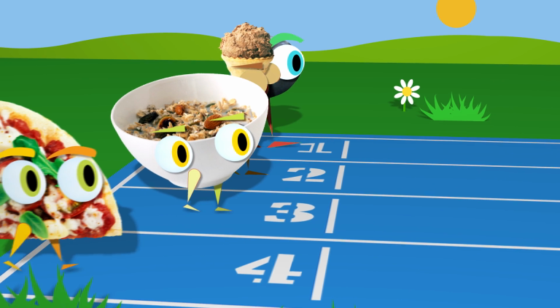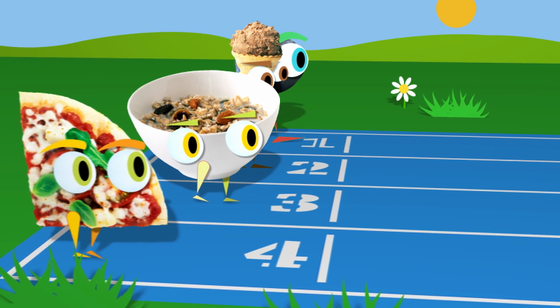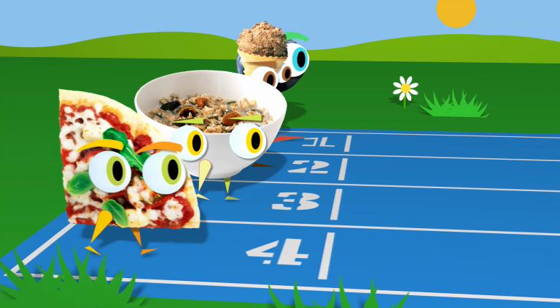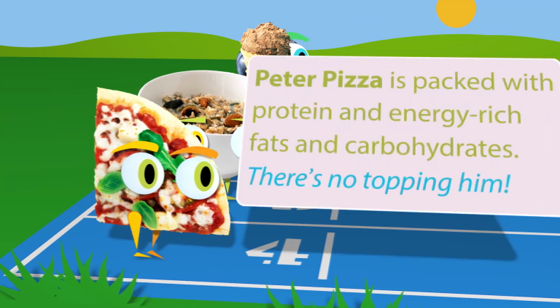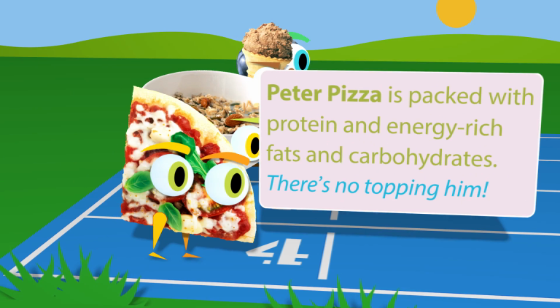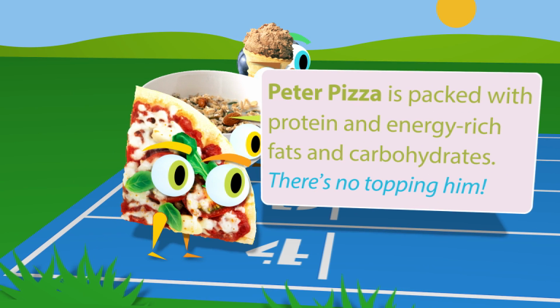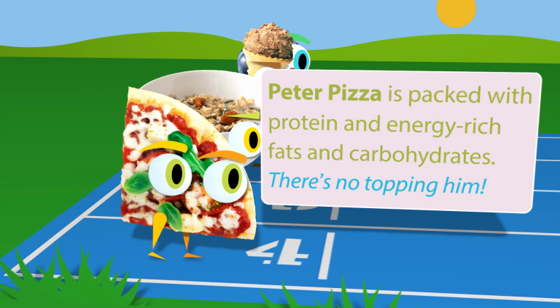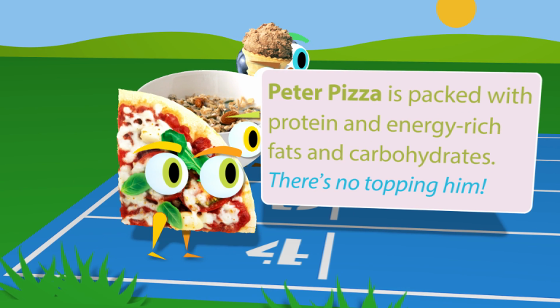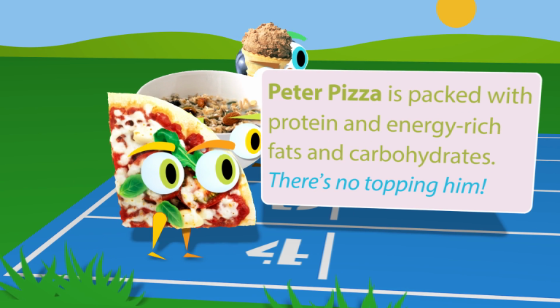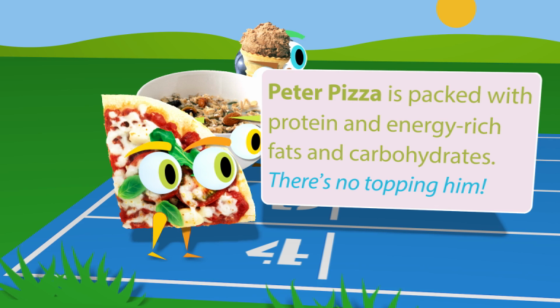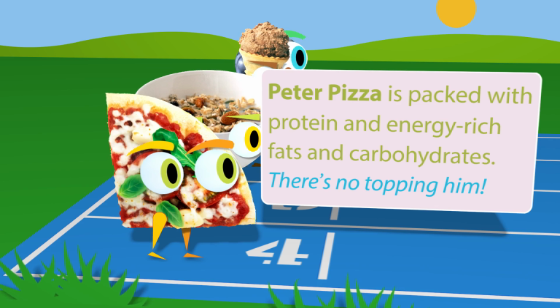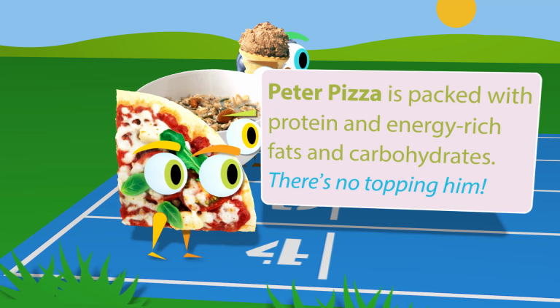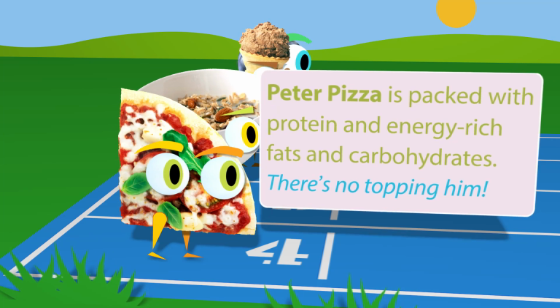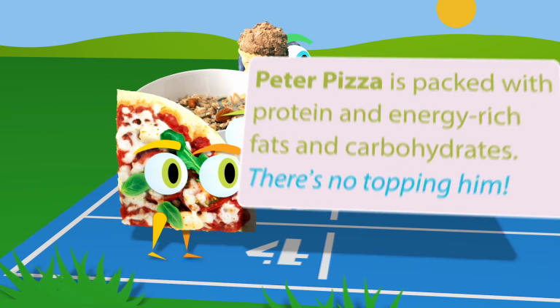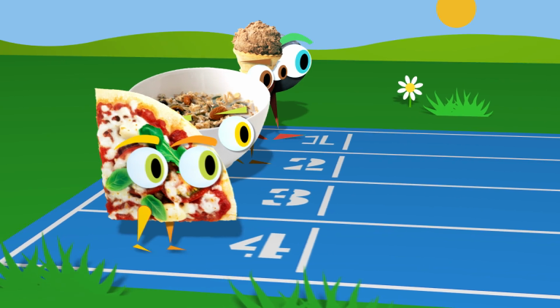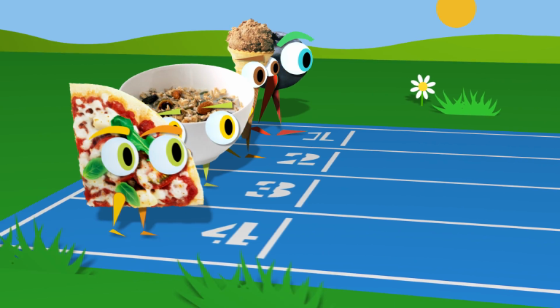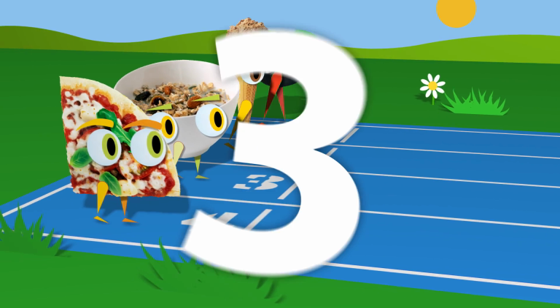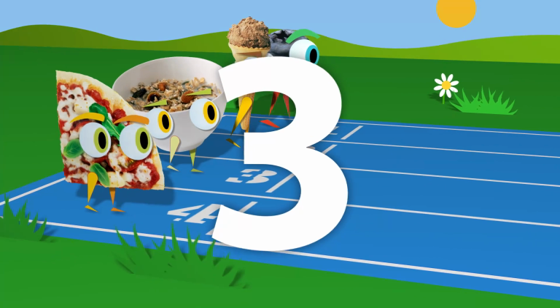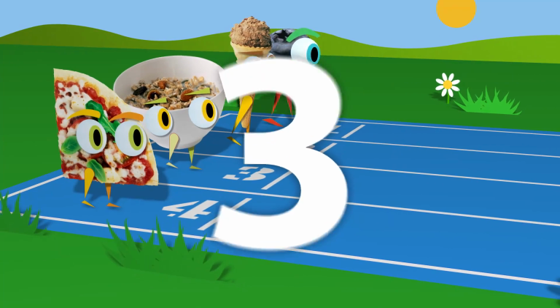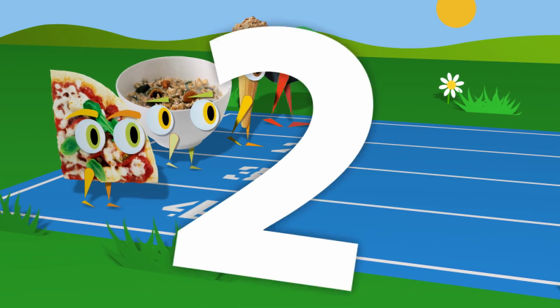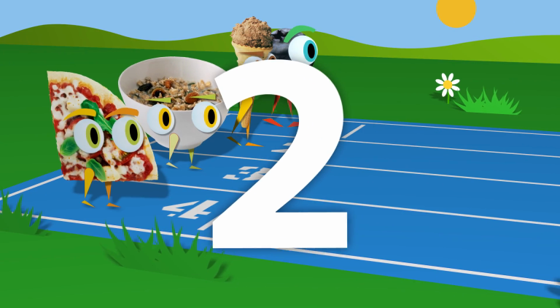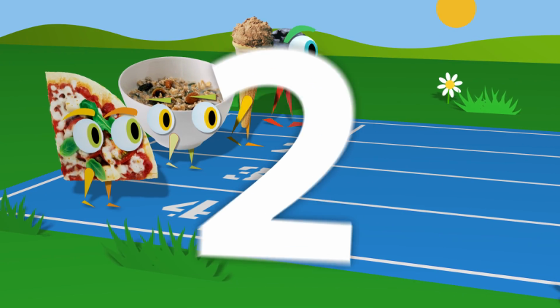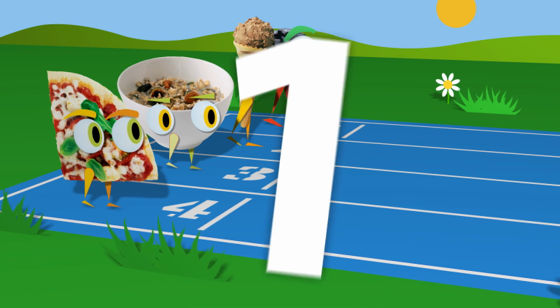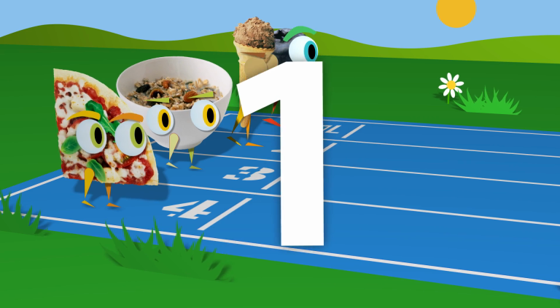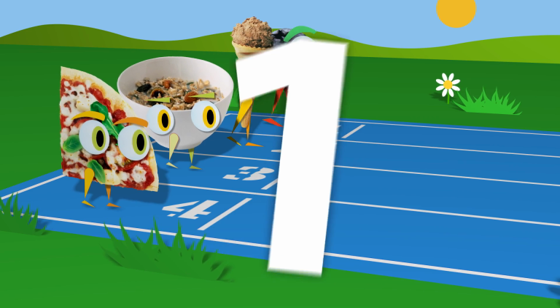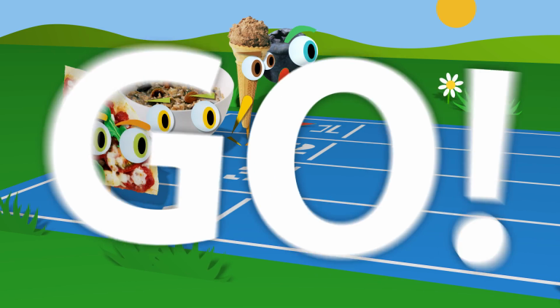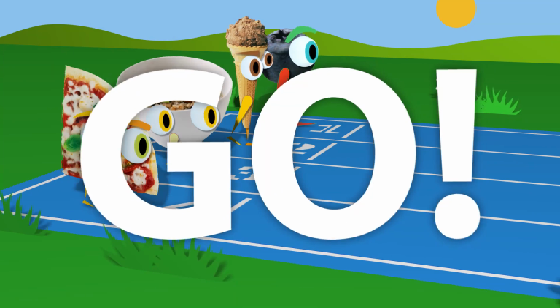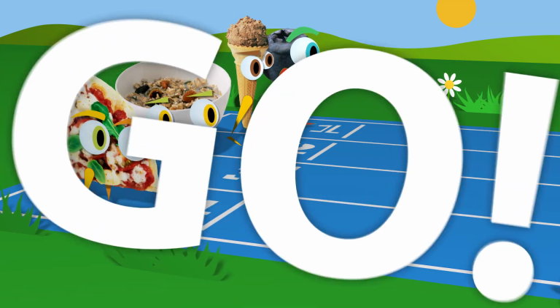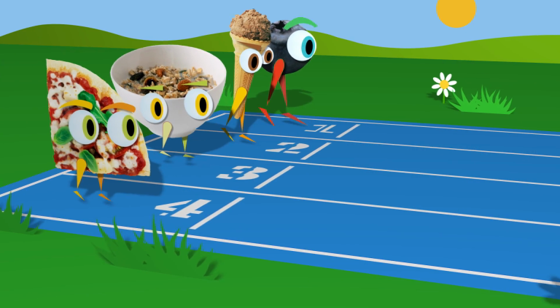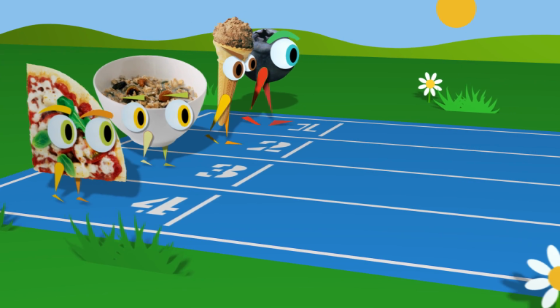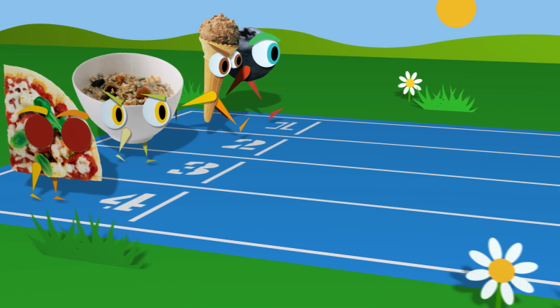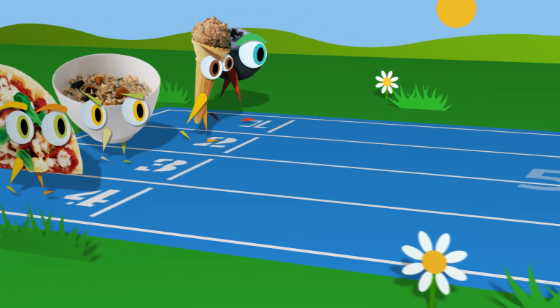In lane four, Peter Pizza is packed with protein and energy-rich fats and carbohydrates. There's no topping him. Three, two, one, go! And they're off!